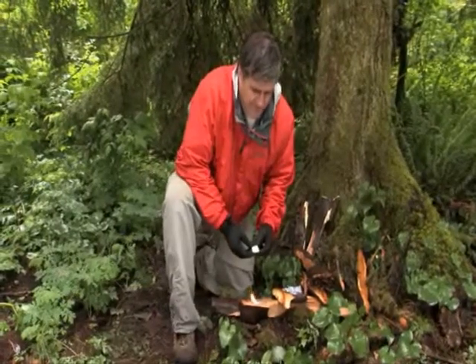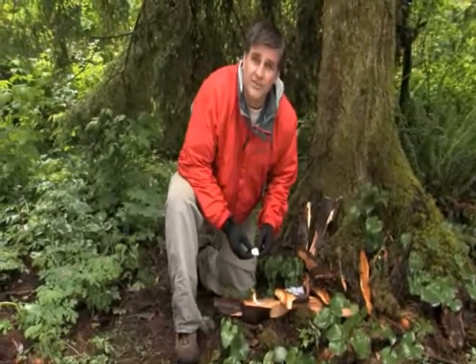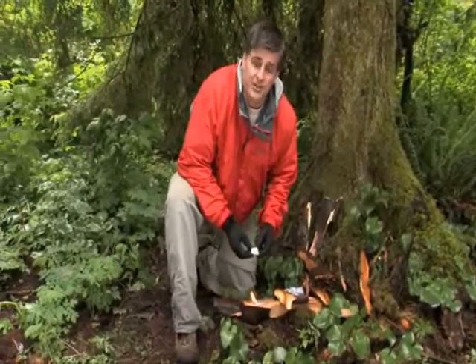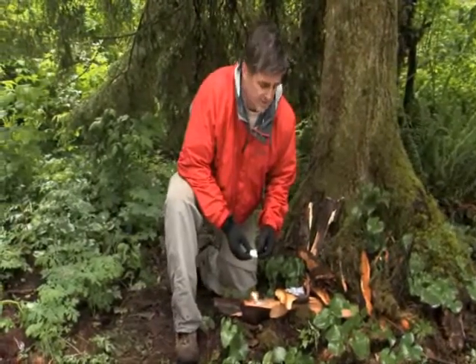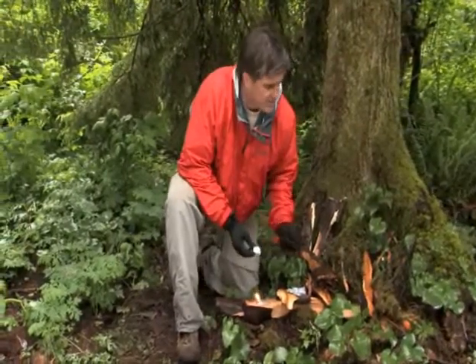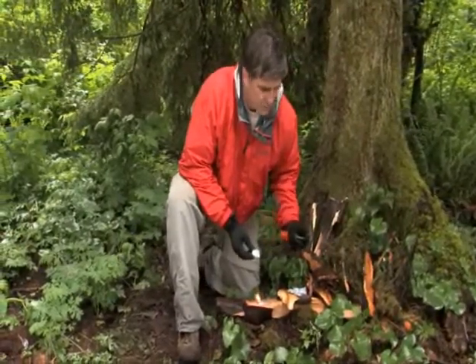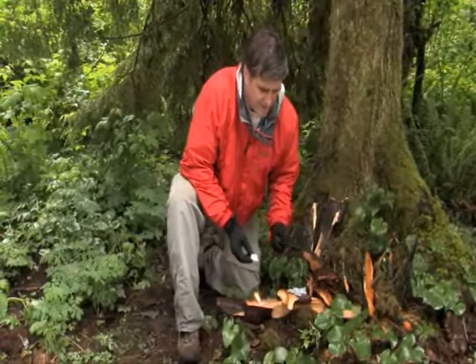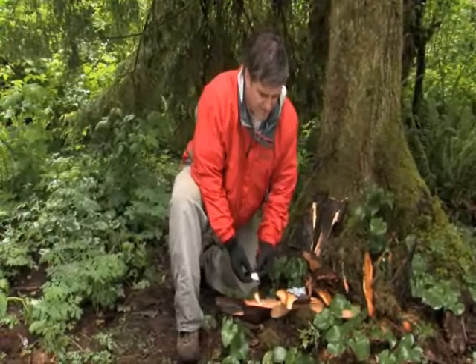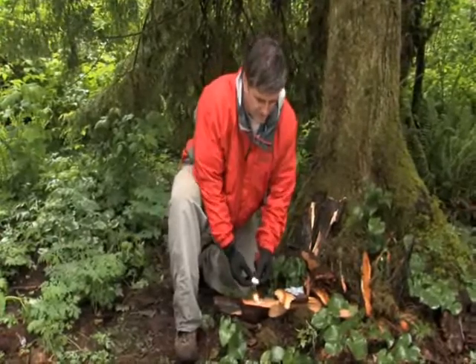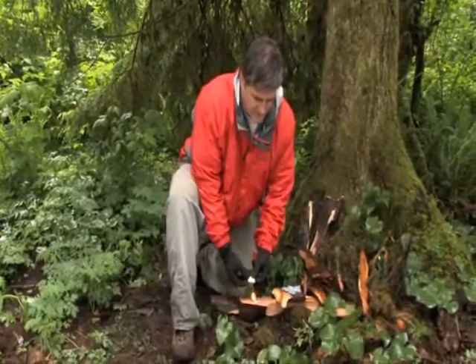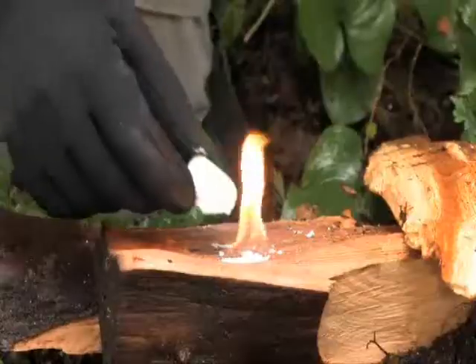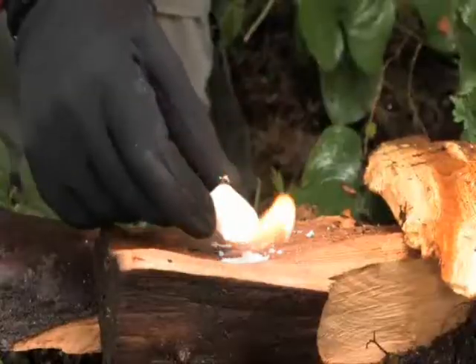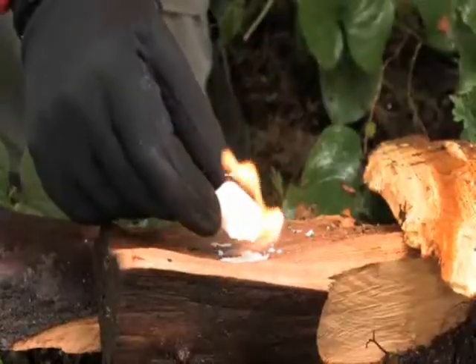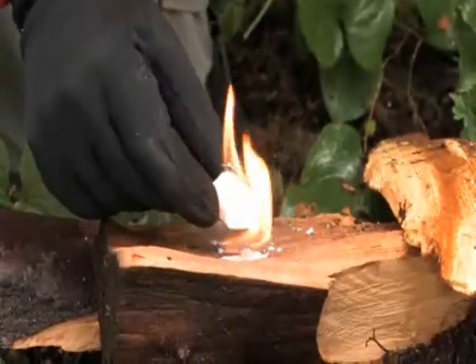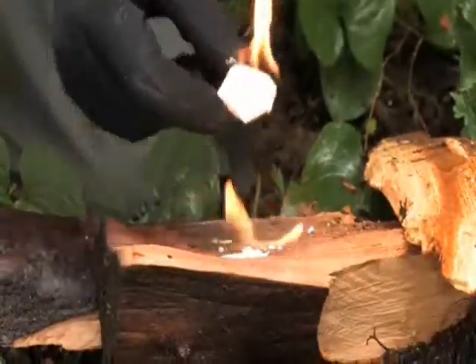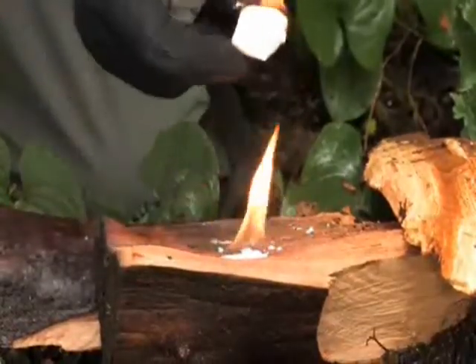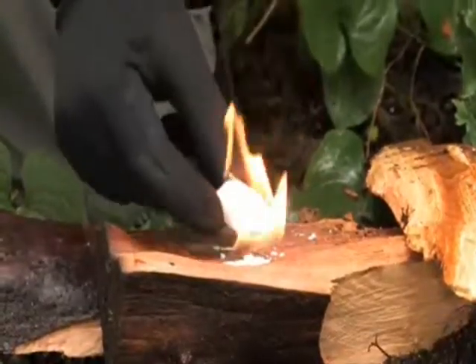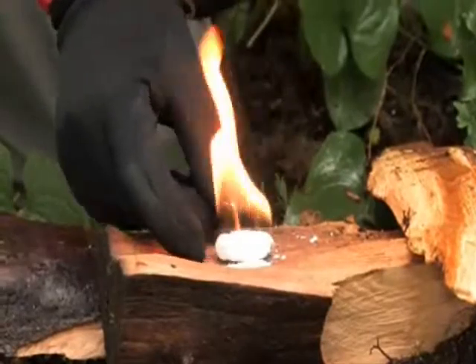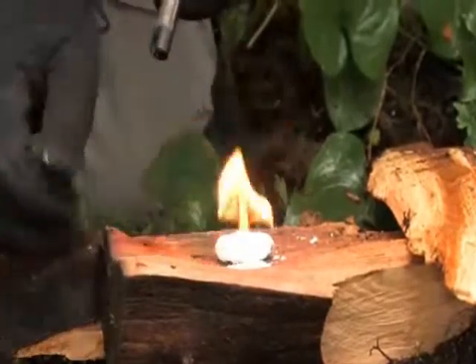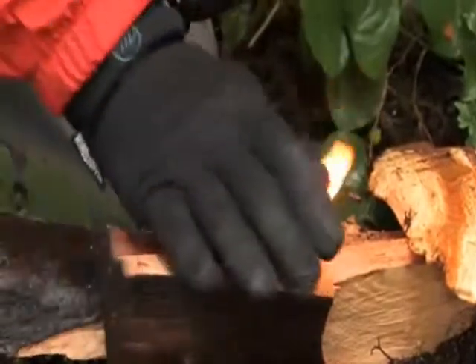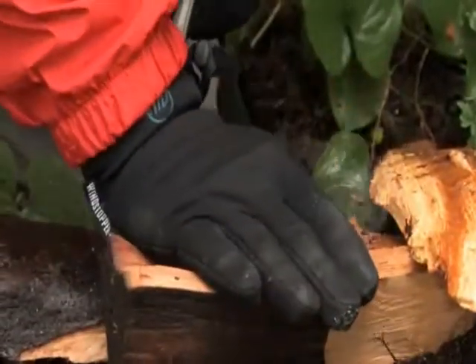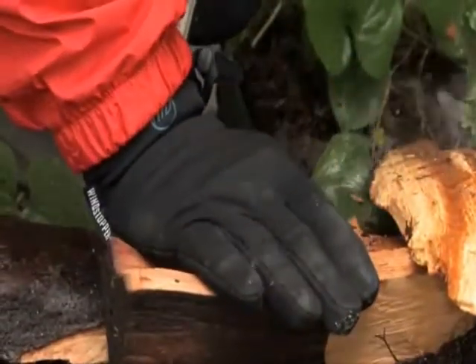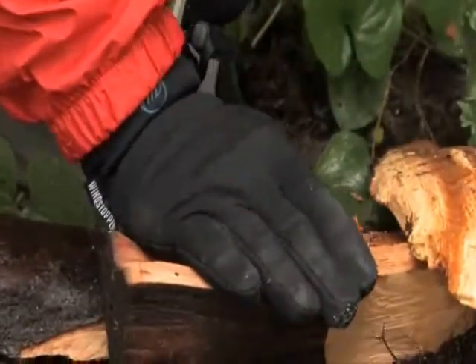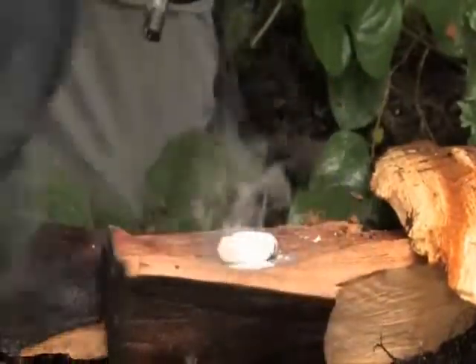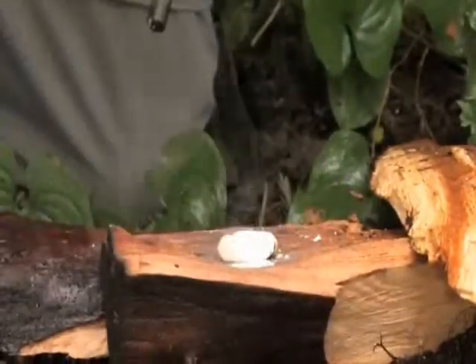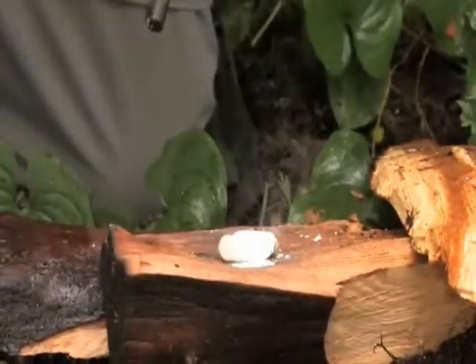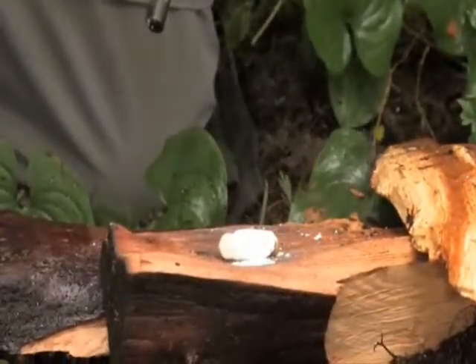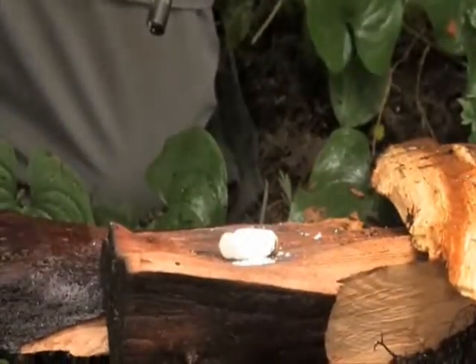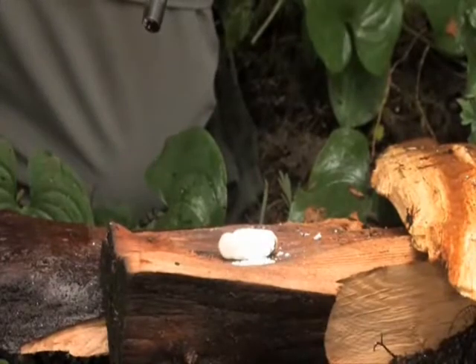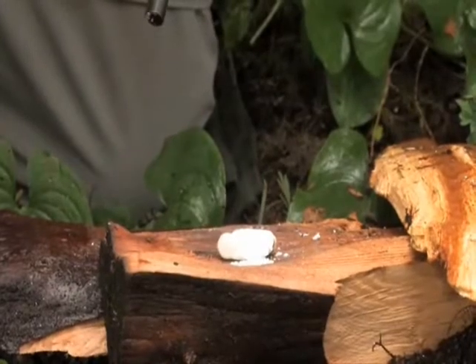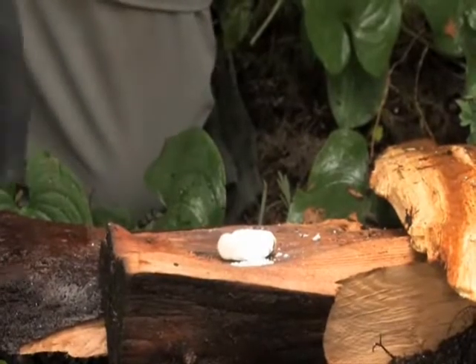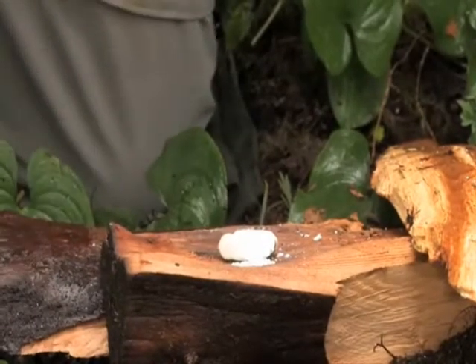Wet Fire burns at 1300 degrees, so if you need to dry out your fire materials, simply light the entire cube. The cube burns for over 10 minutes. Because the Wet Fire cube cools instantly, you can smother it and save it for later use.